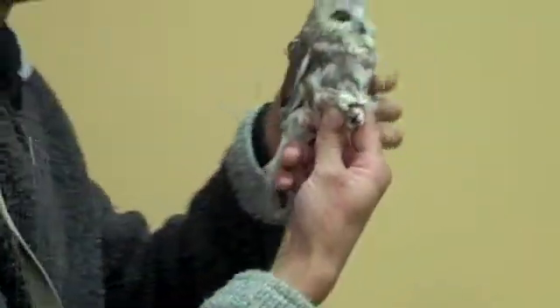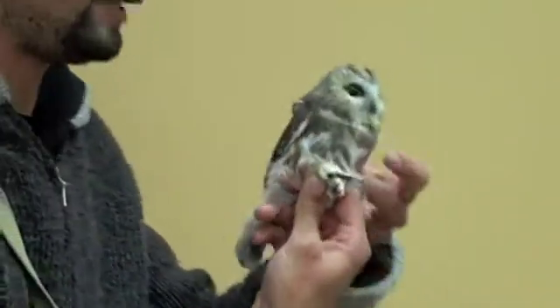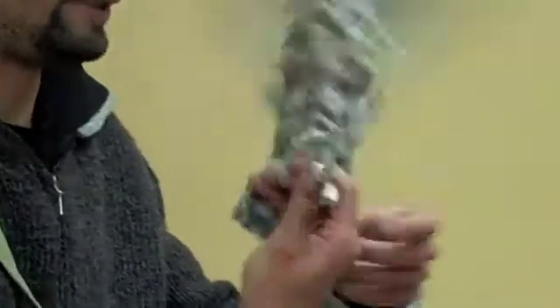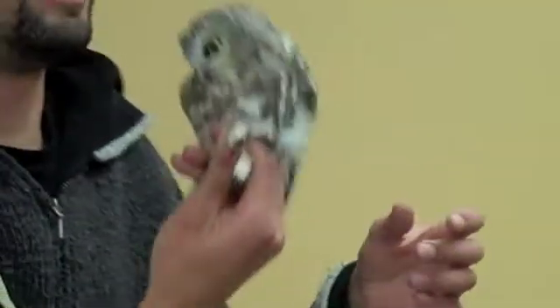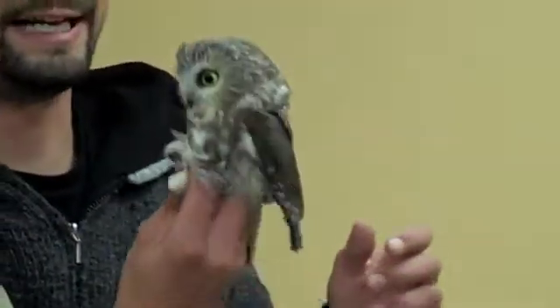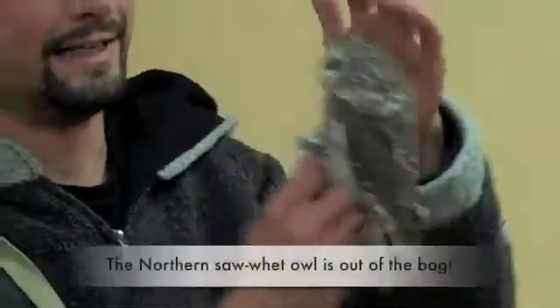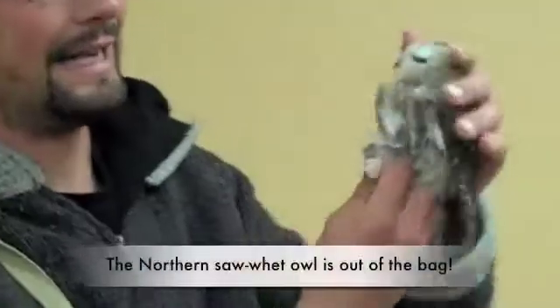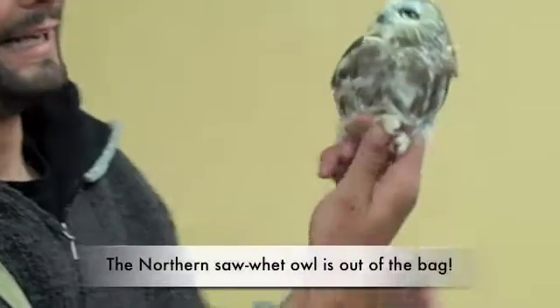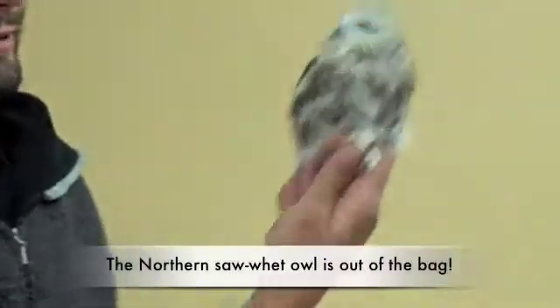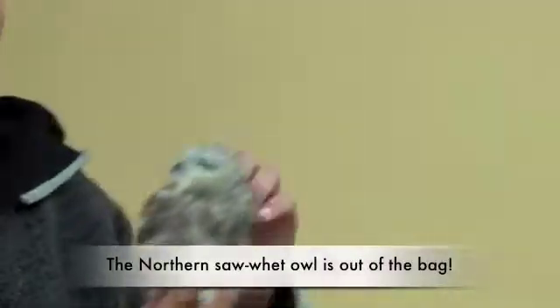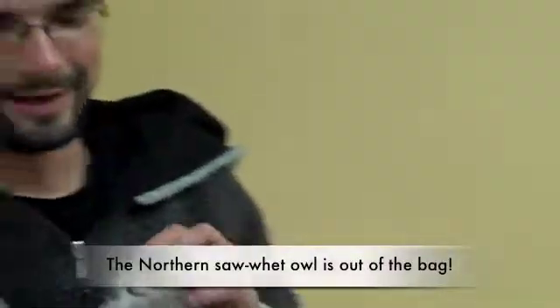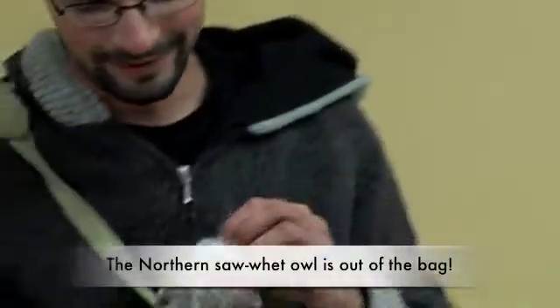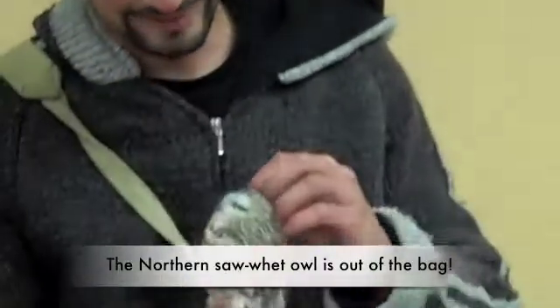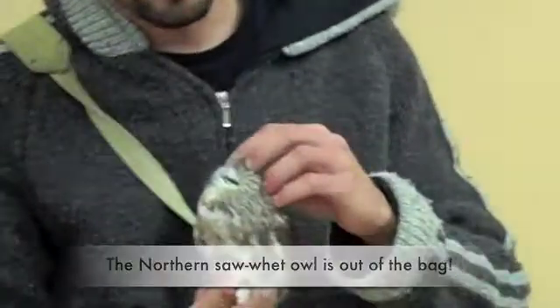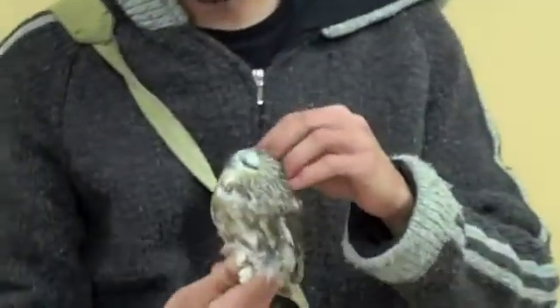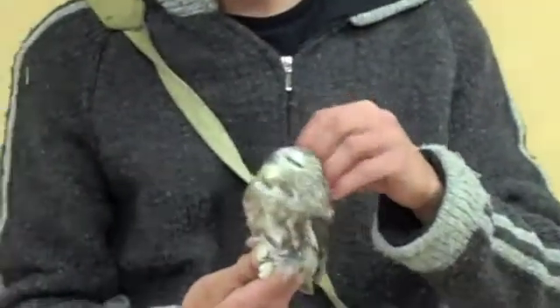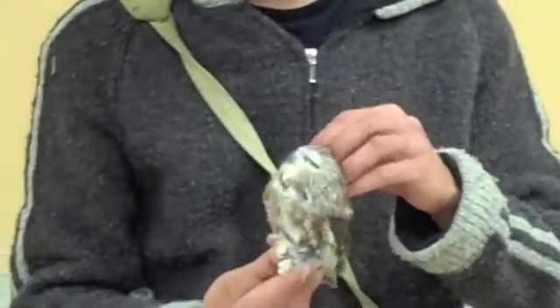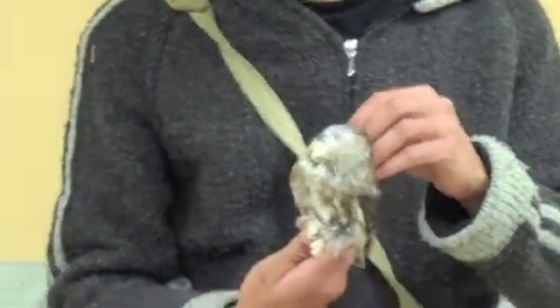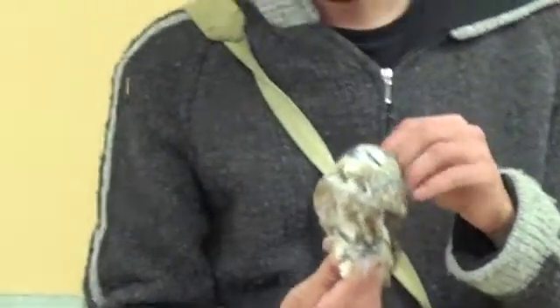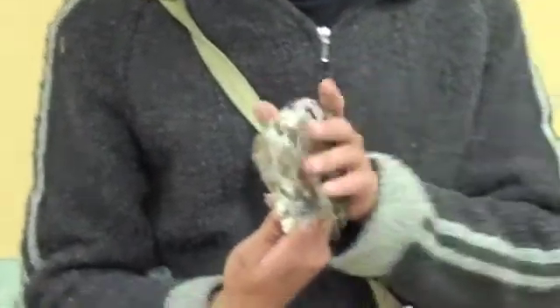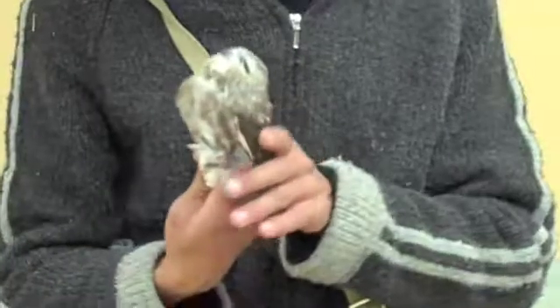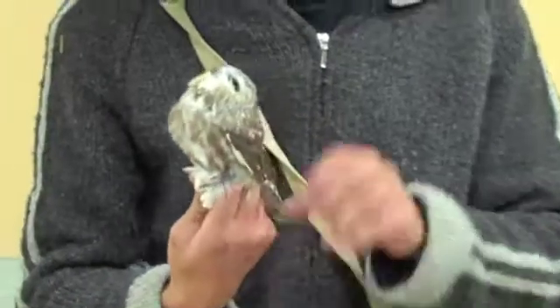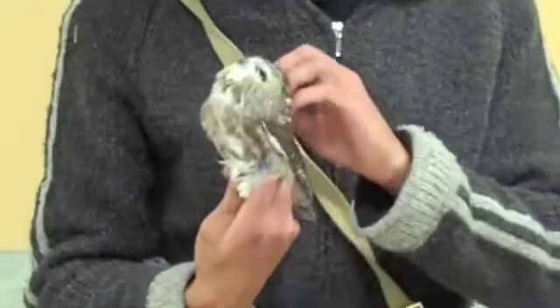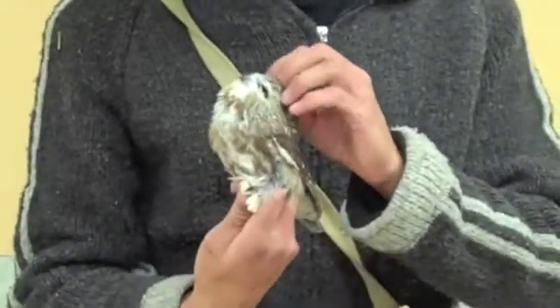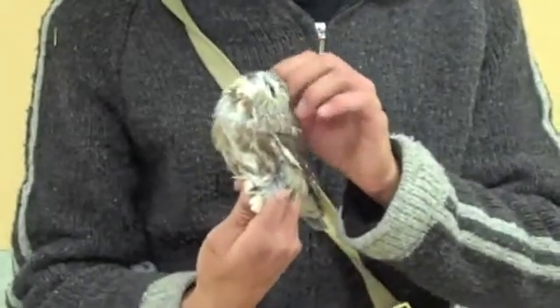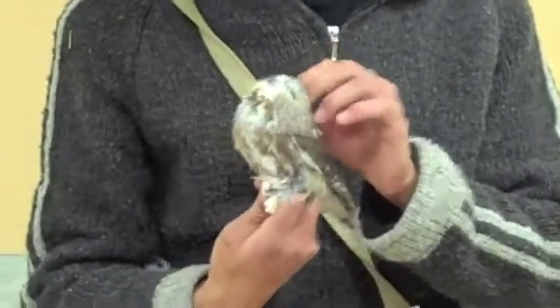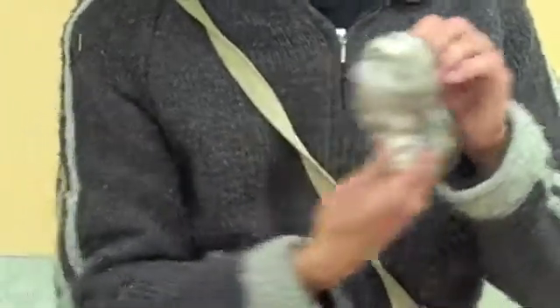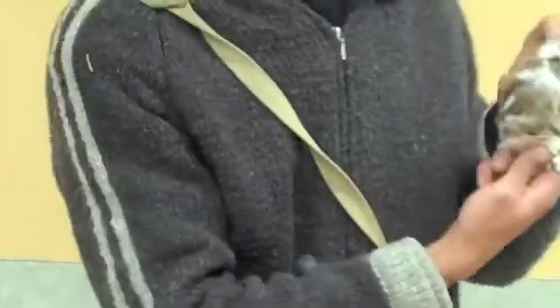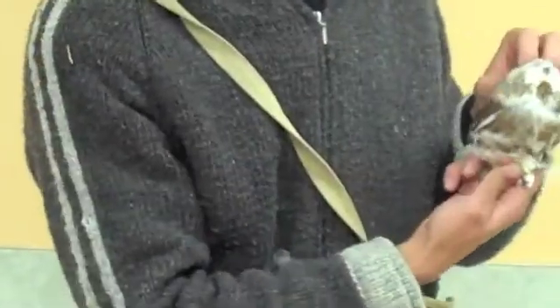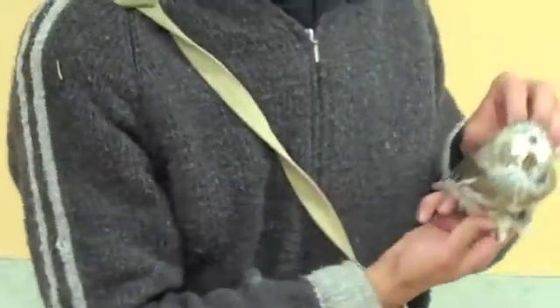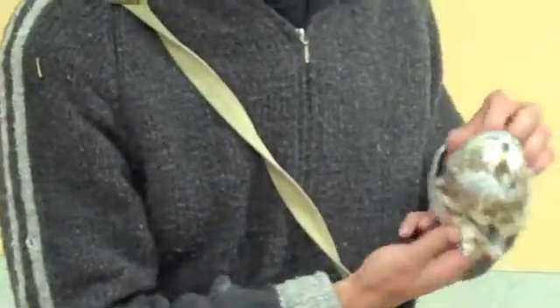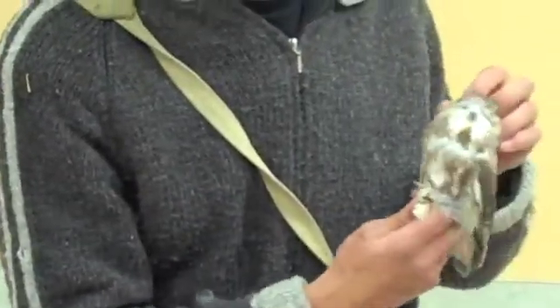When it comes to cute, these owls take the cake. Very awesome little owls — they love their head scratch. Look at it, they're just loving it.